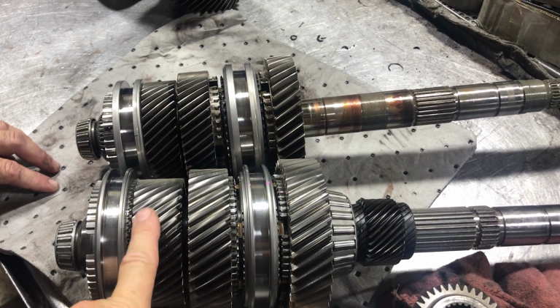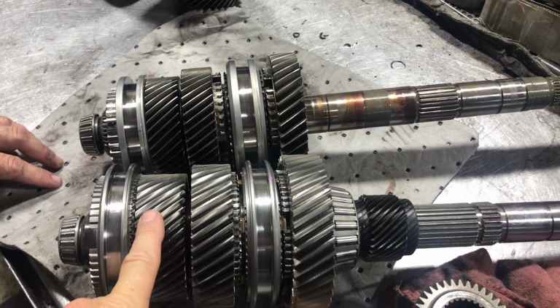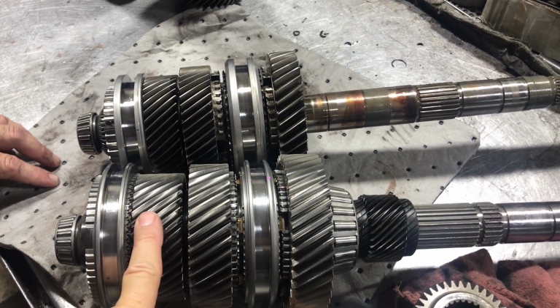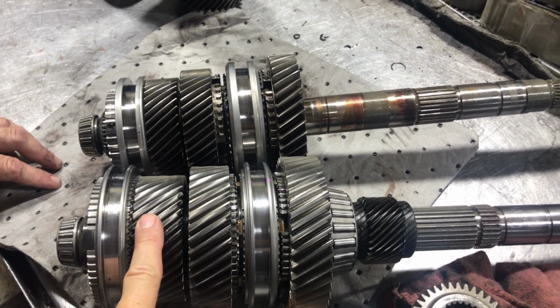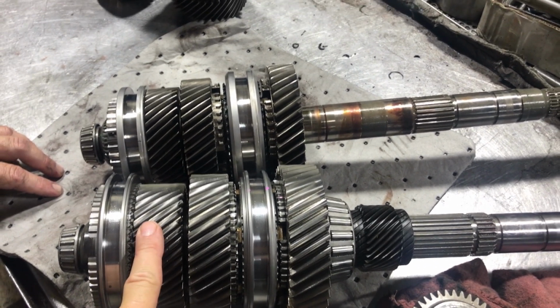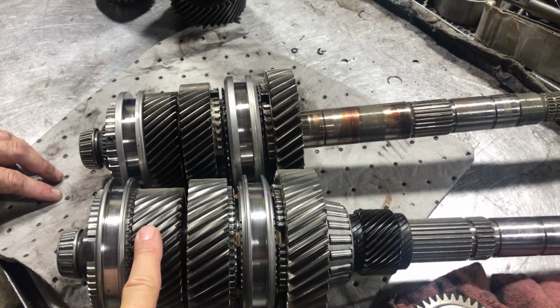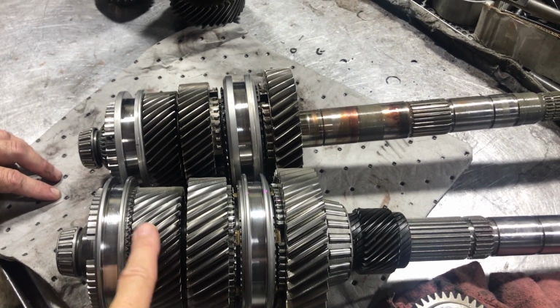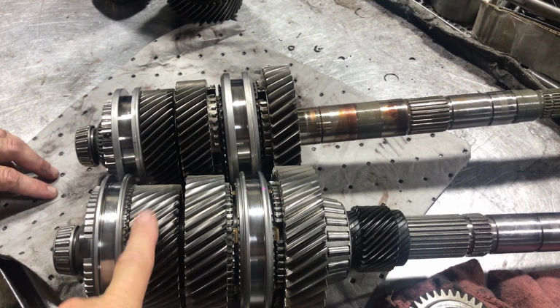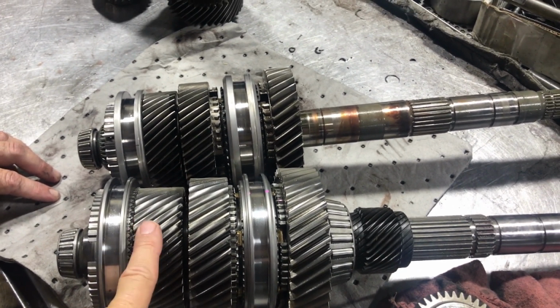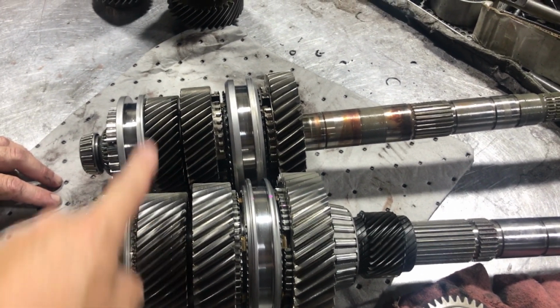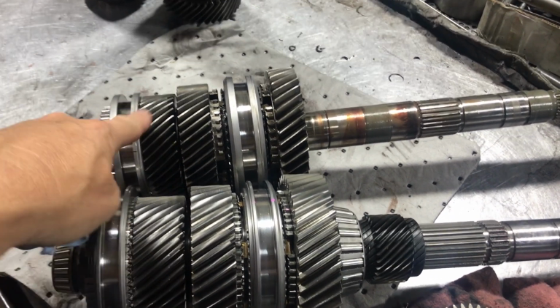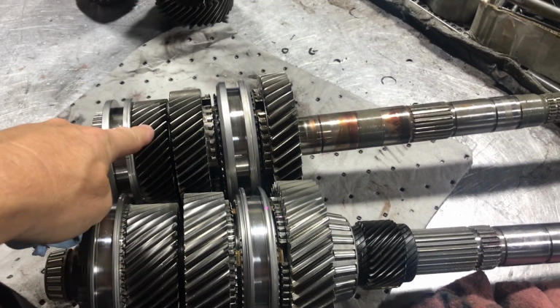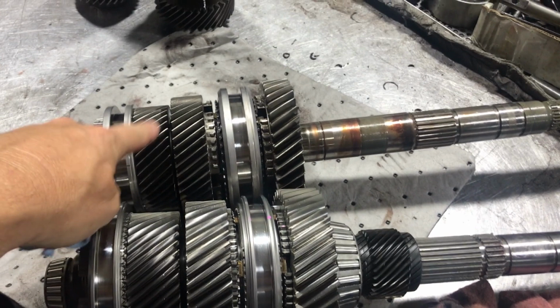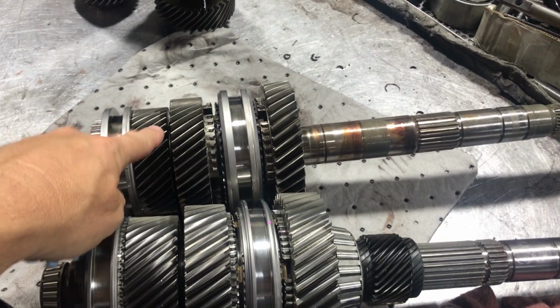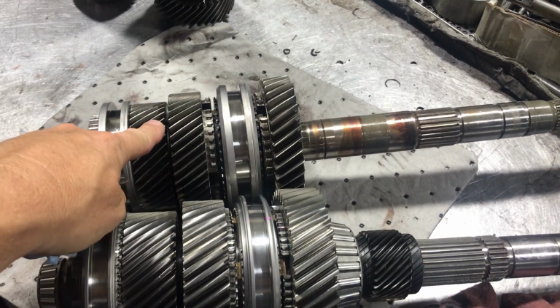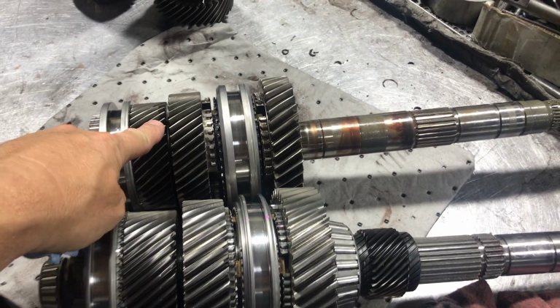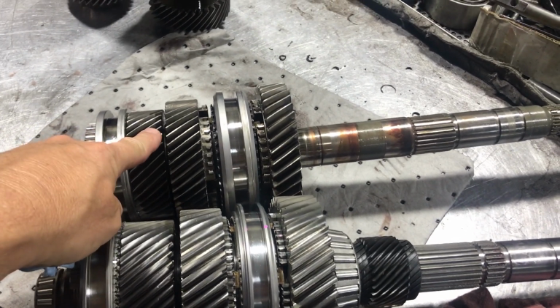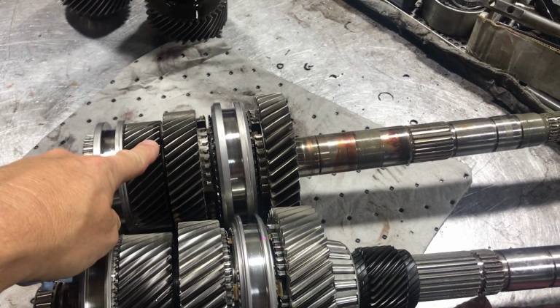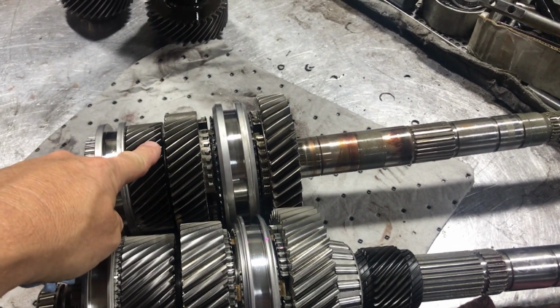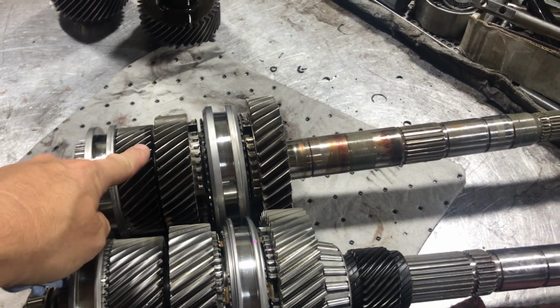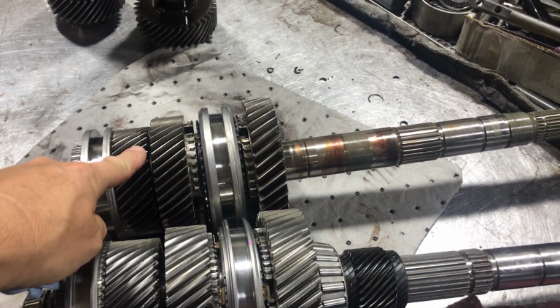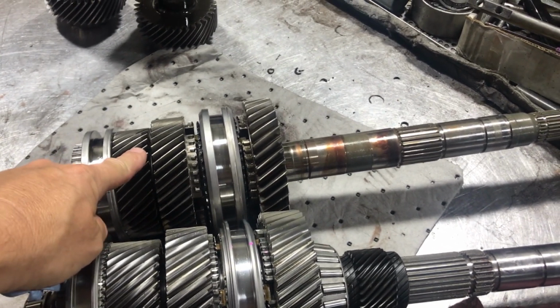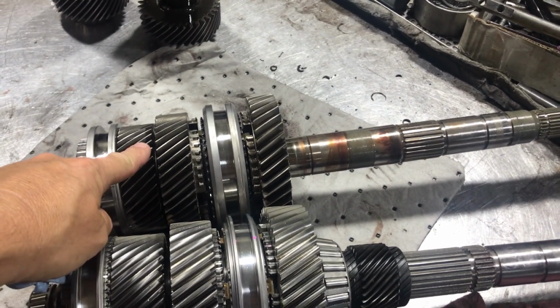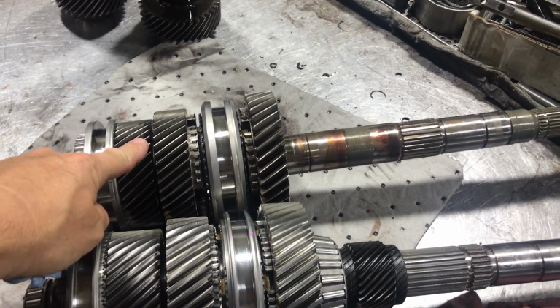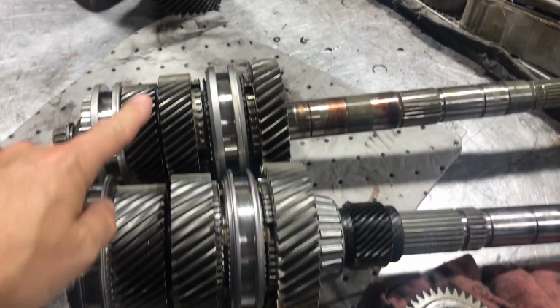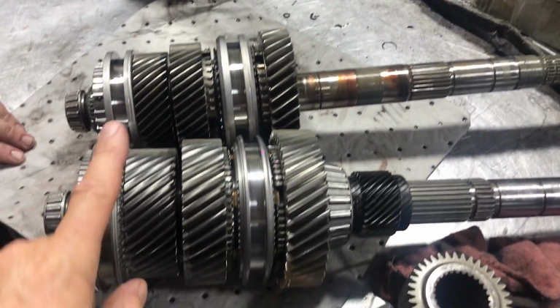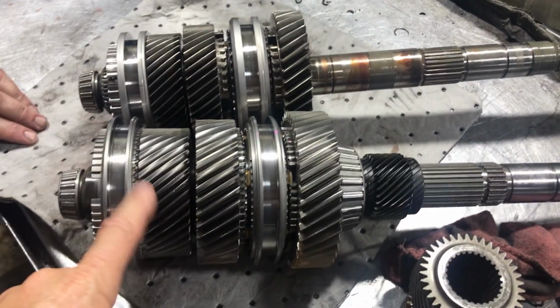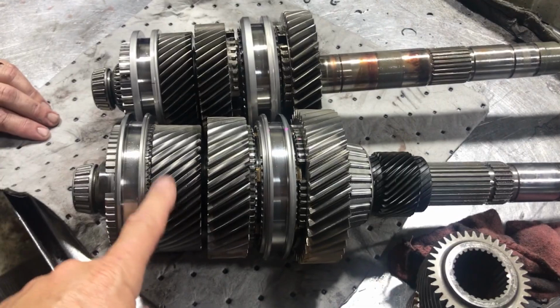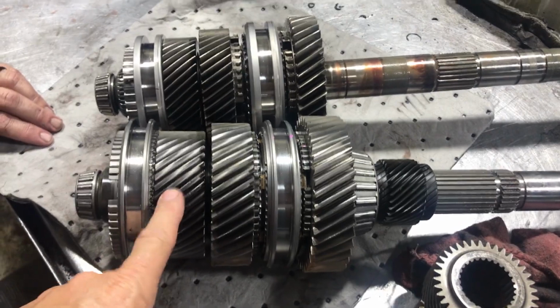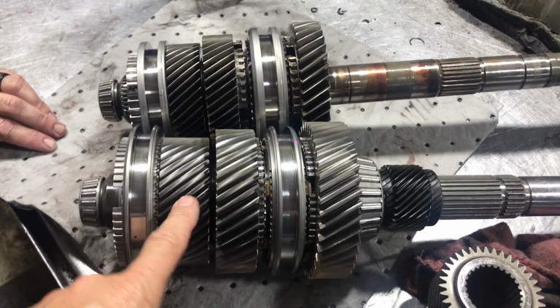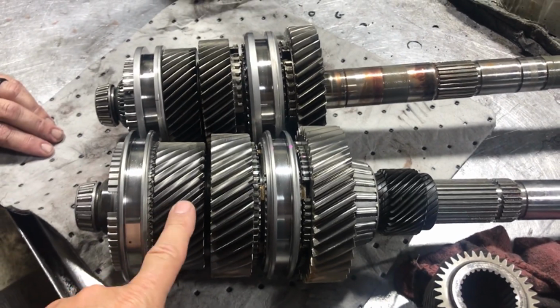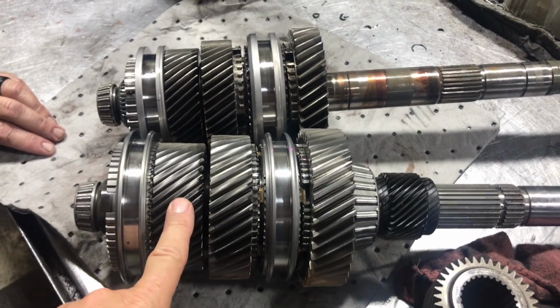So when you upgrade one of the standard T56s, you're still going to be at the limit of the size of your gears and things like that. When you upgrade a Magnum, you can really step it up.